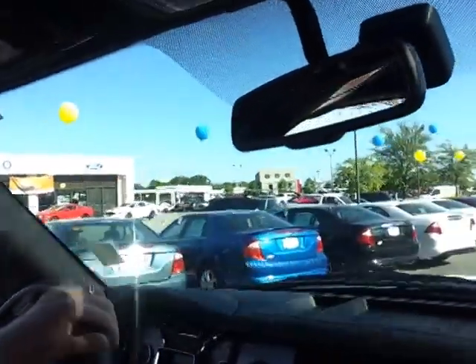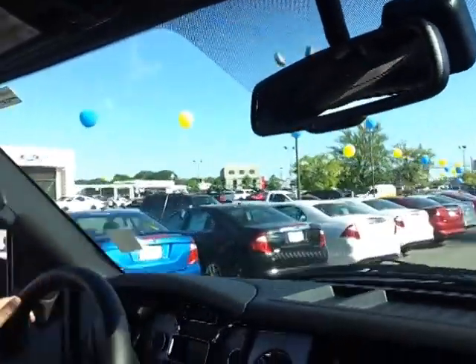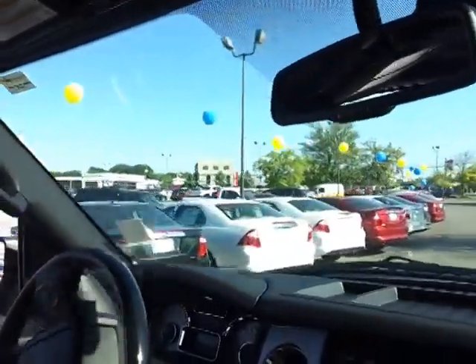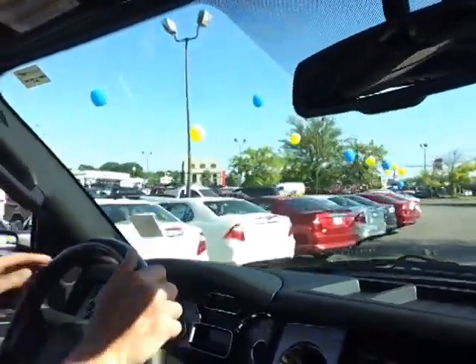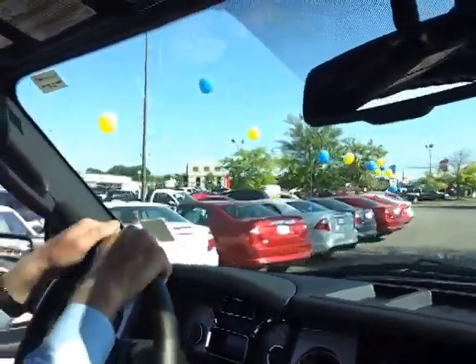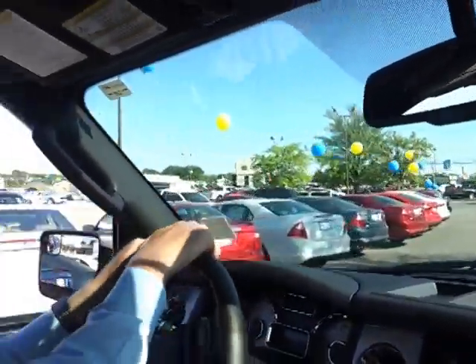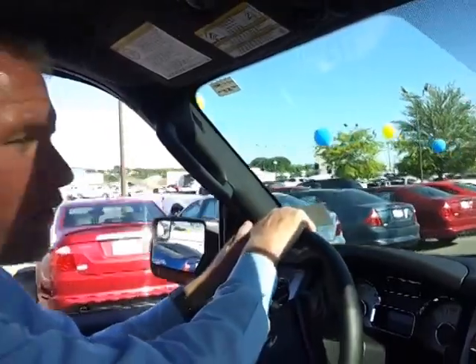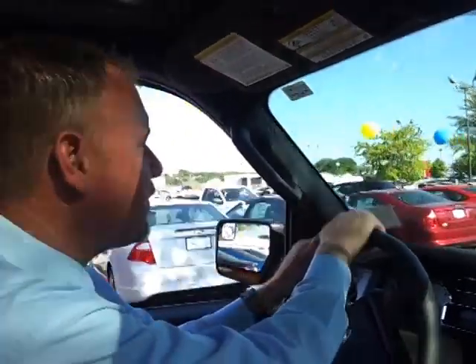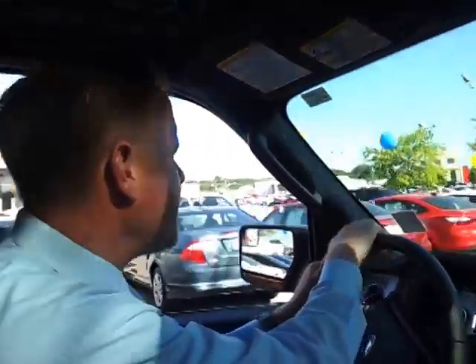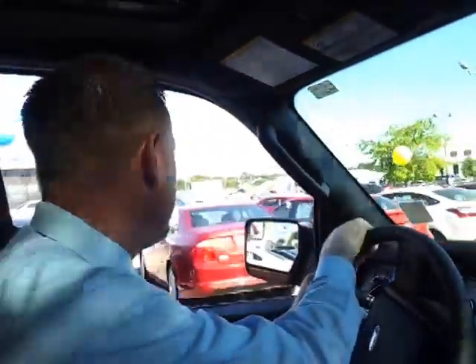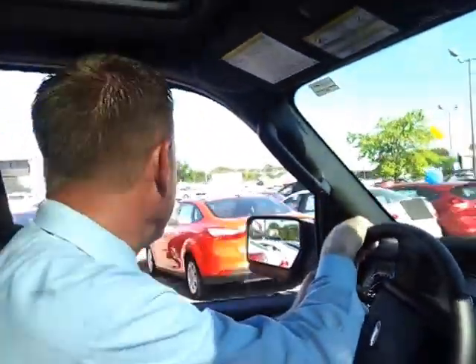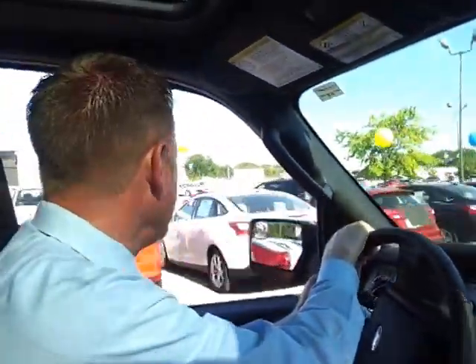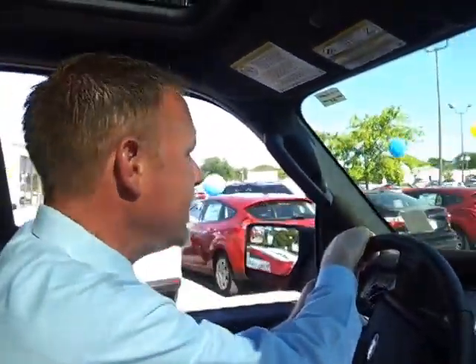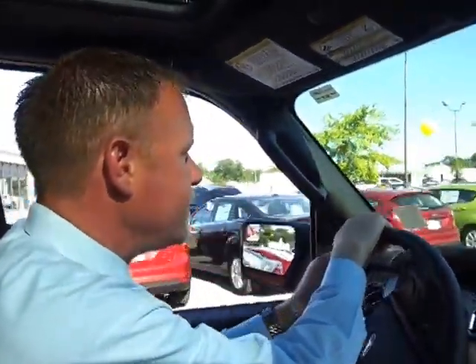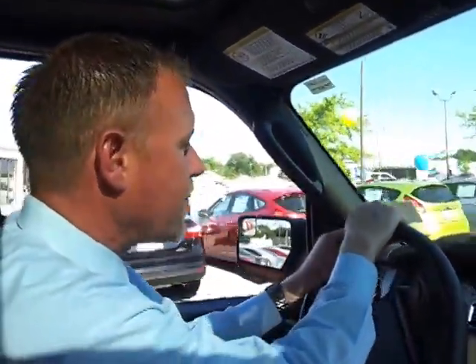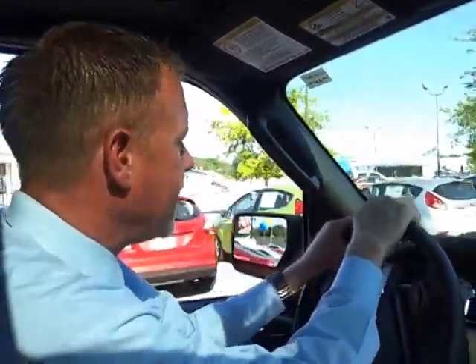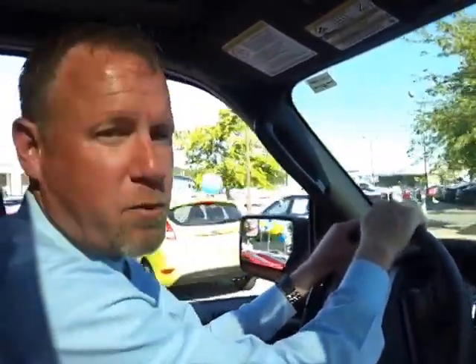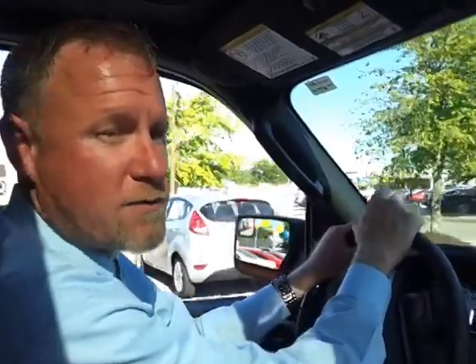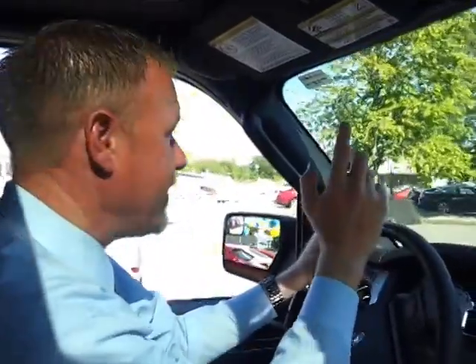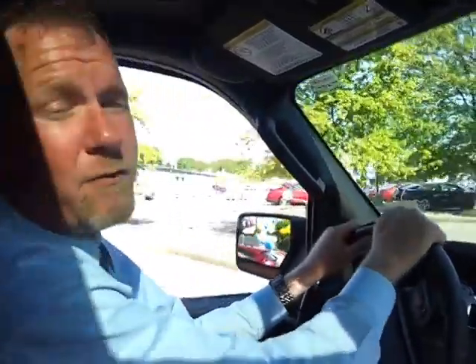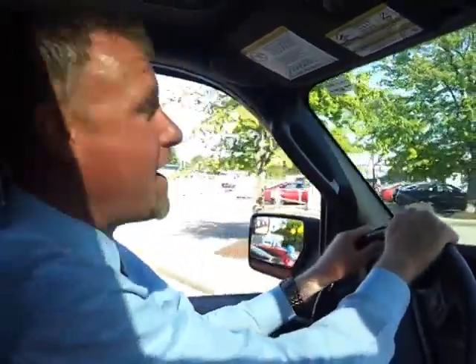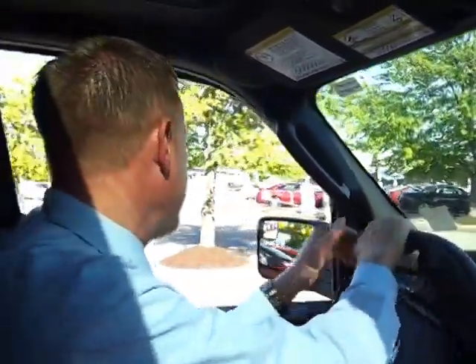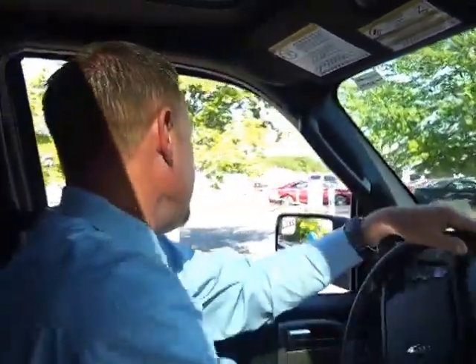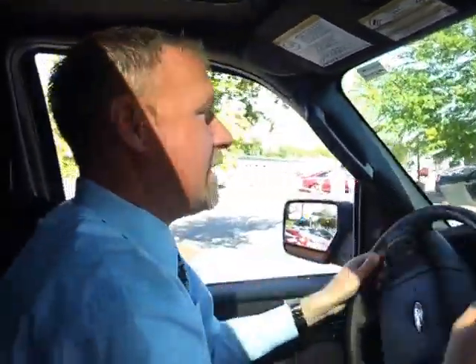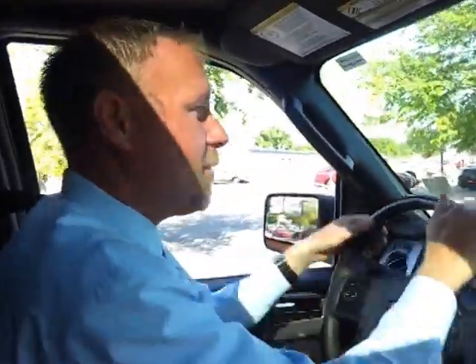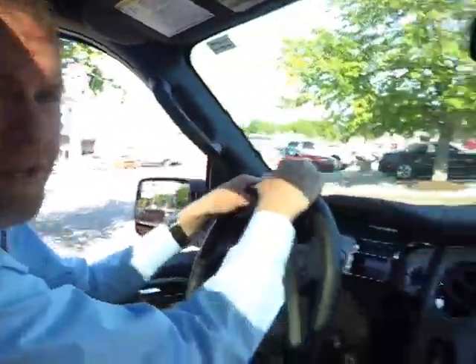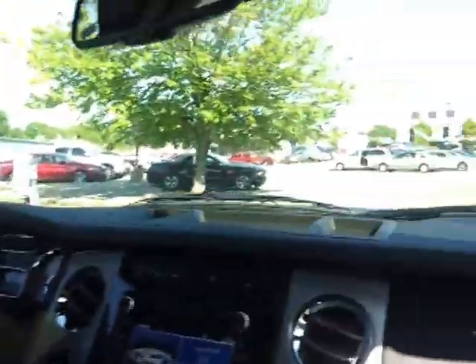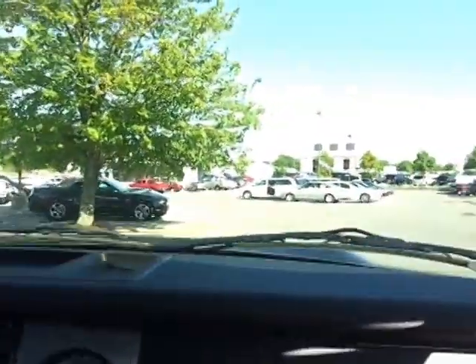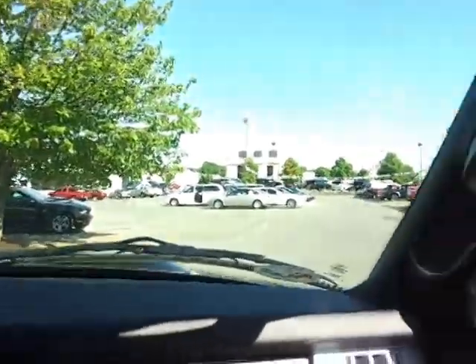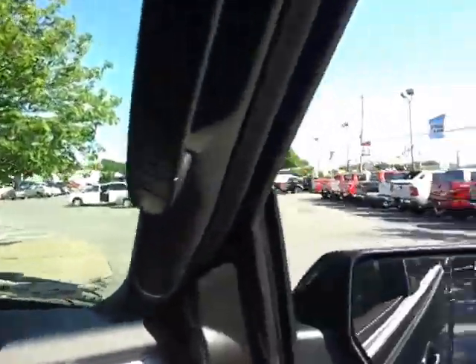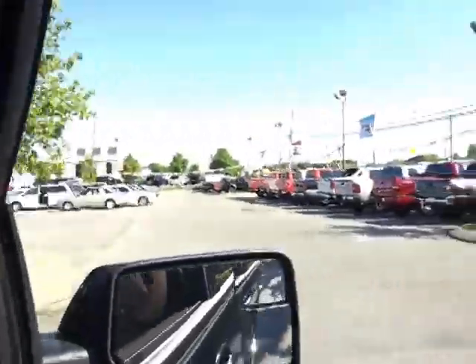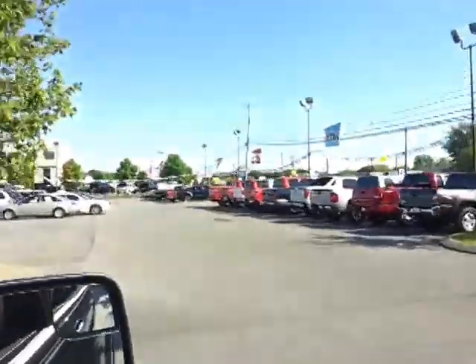Remember, you can find us online 24/7 at FordofMurfreesboro.com — real easy to get to. We've got a great selection of pre-owned vehicles, and if you've got a trade-in, we'd love to have it. We can't keep up with pre-owned demand, so we've got good trucks, cars, and SUVs.